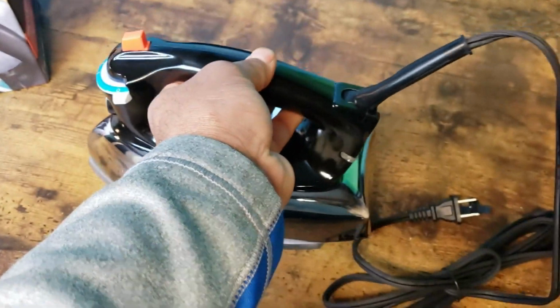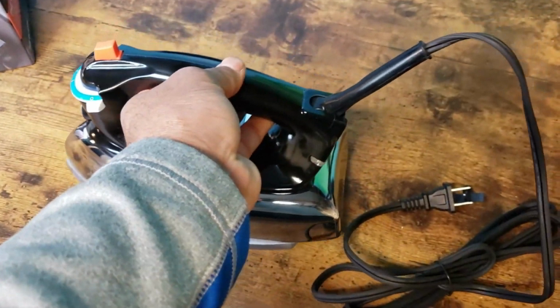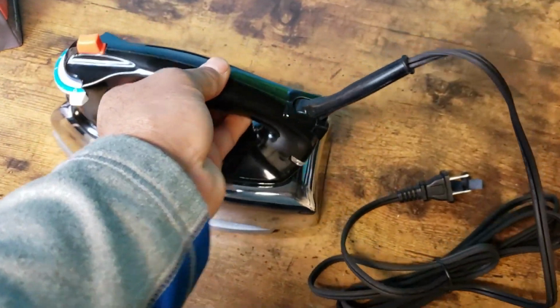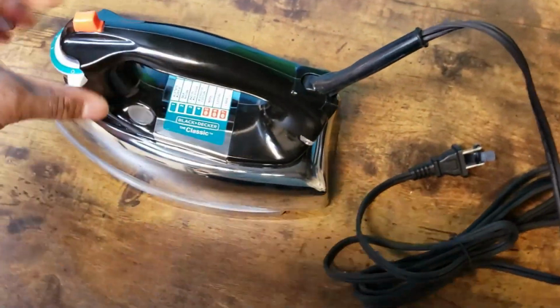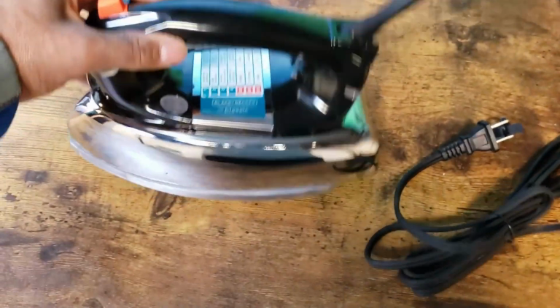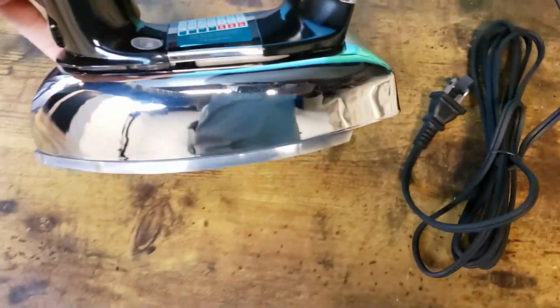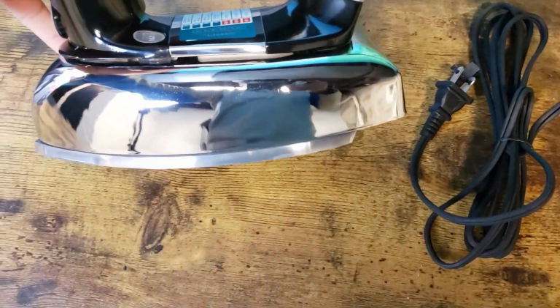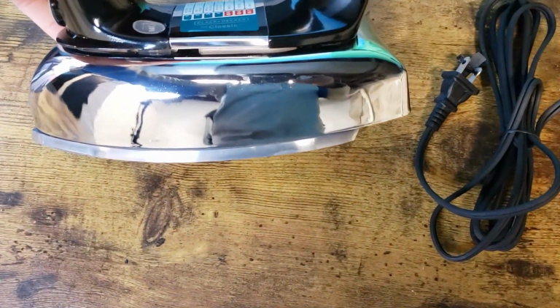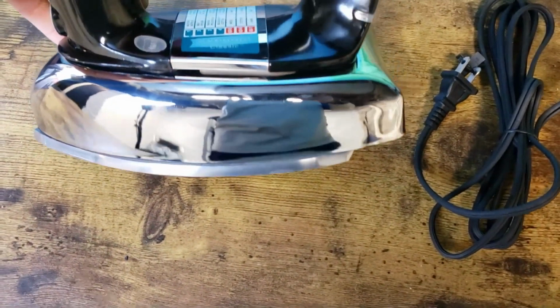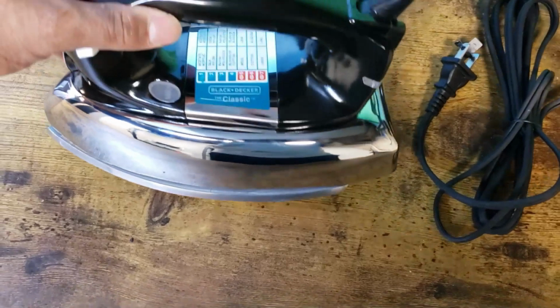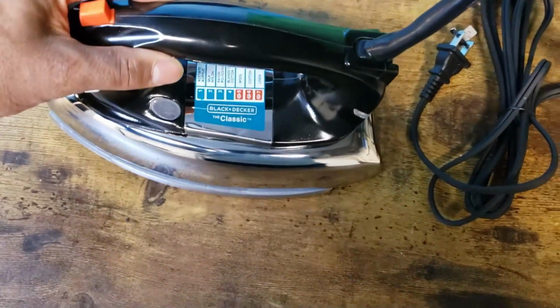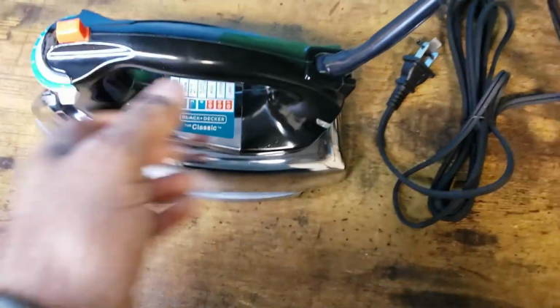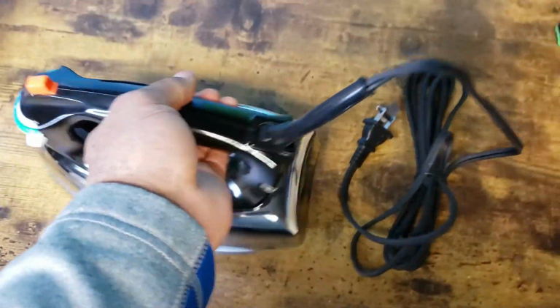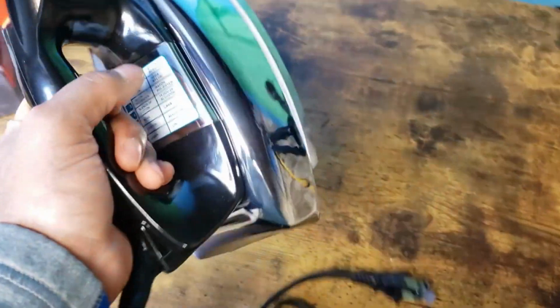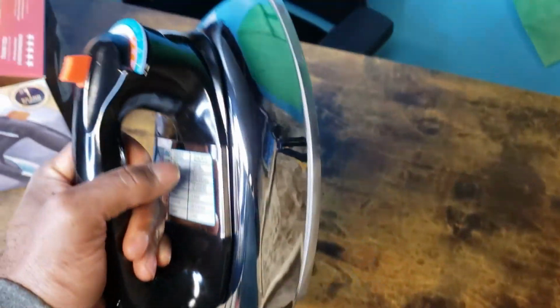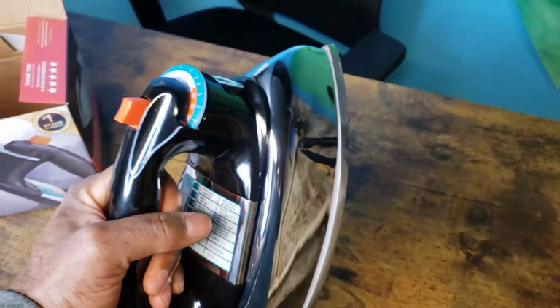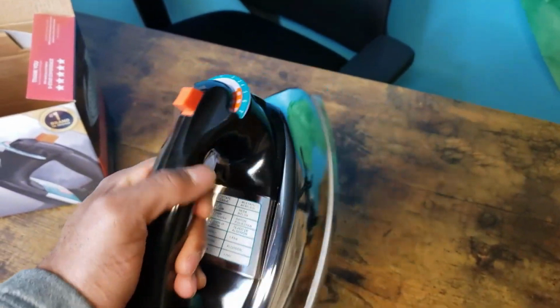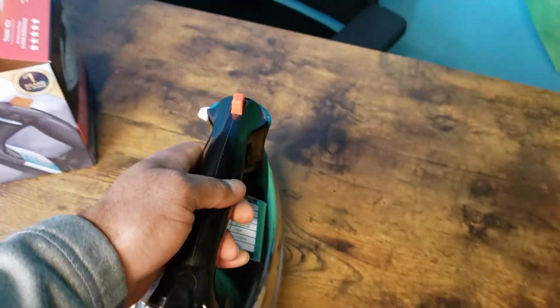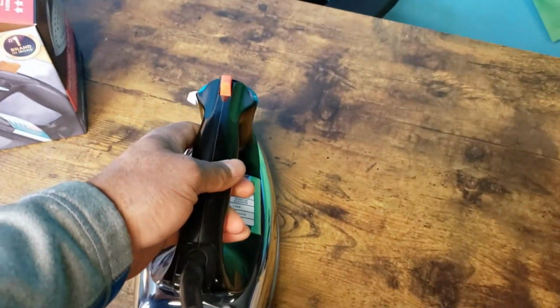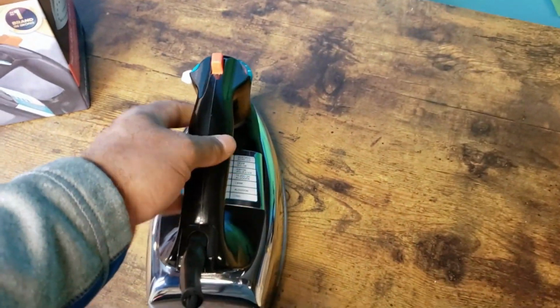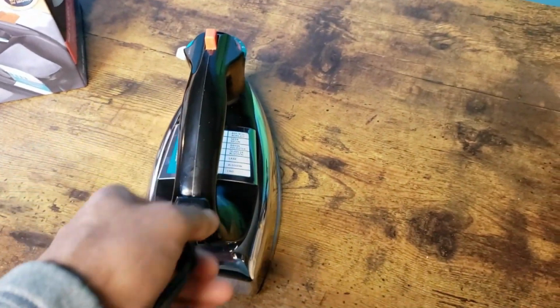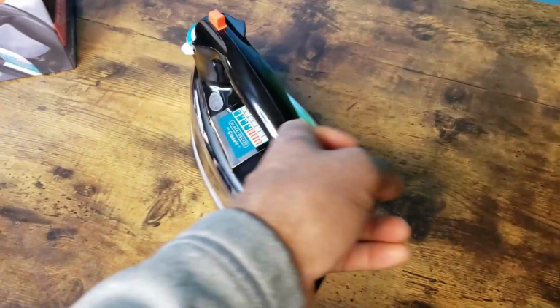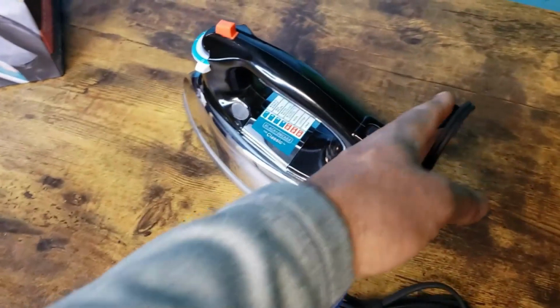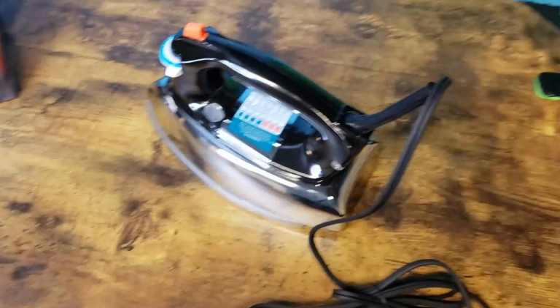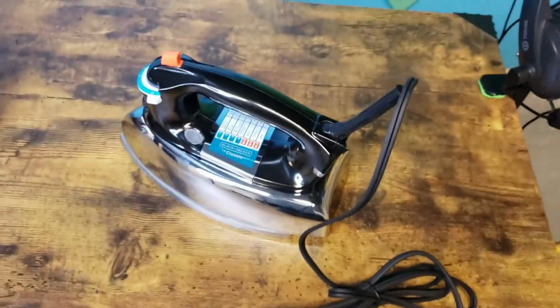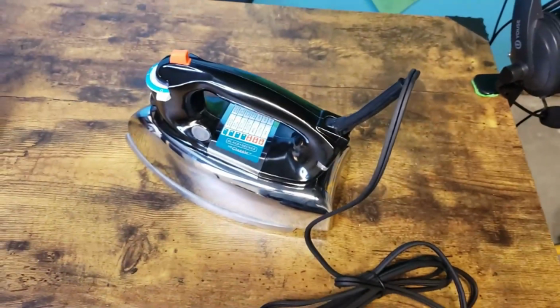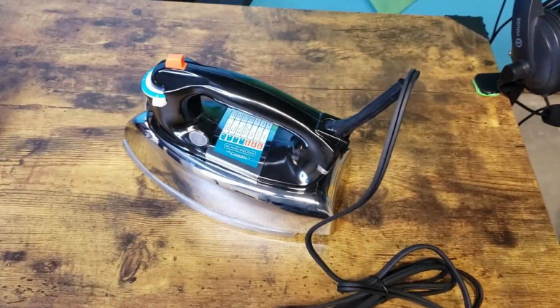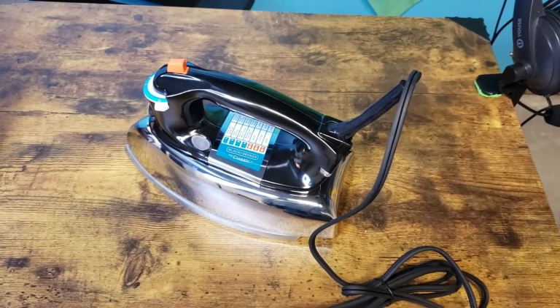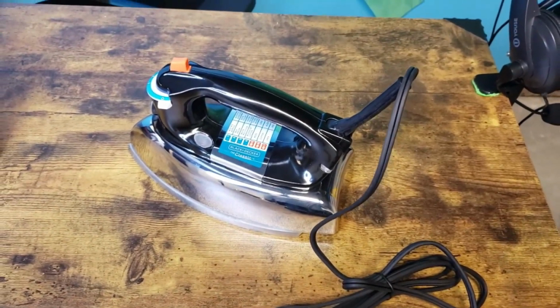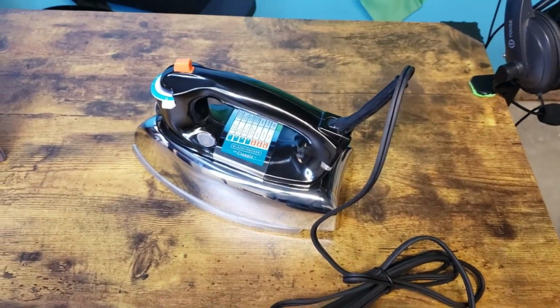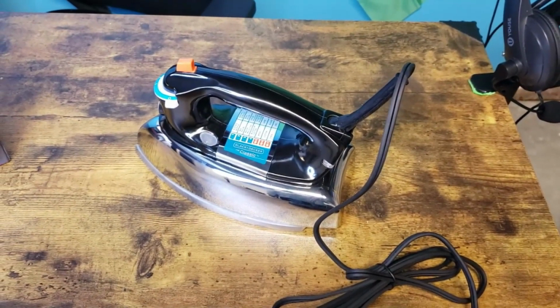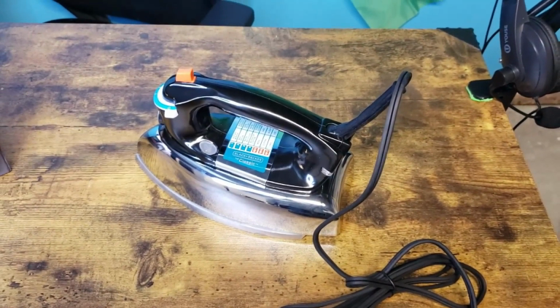Pretty nice iron here, good to run. Black & Decker — classic heavy-duty iron.